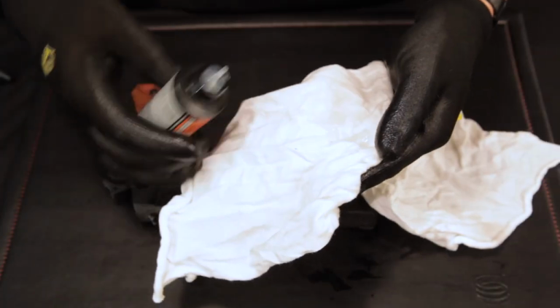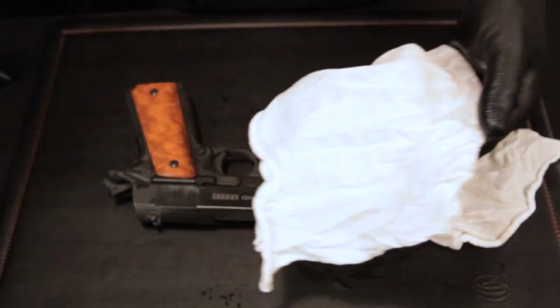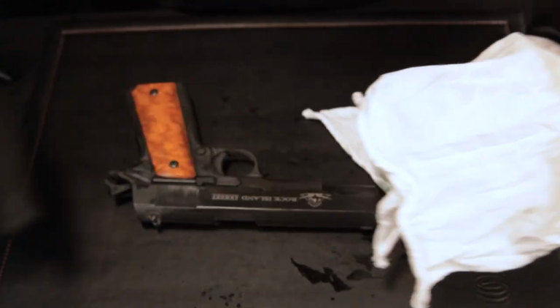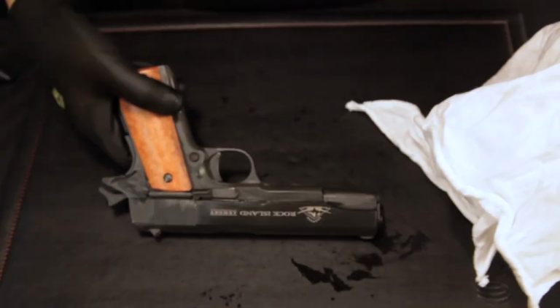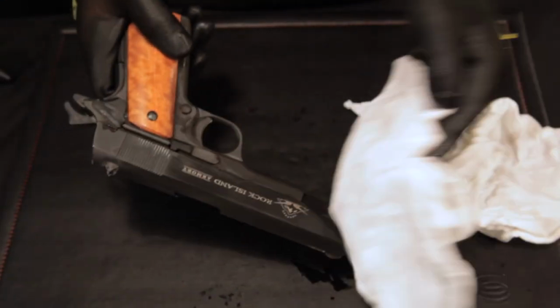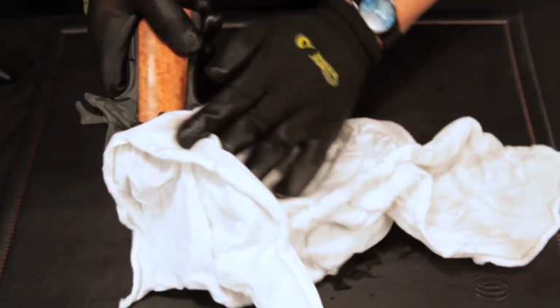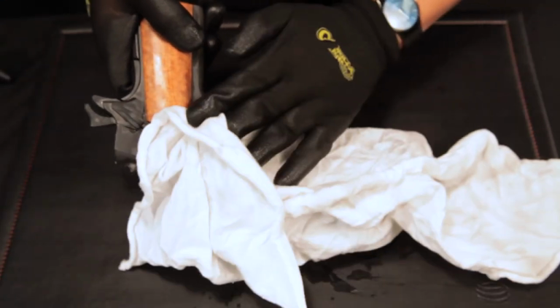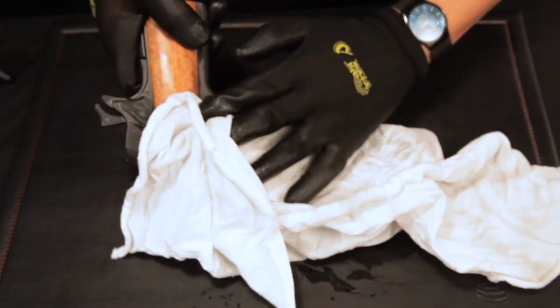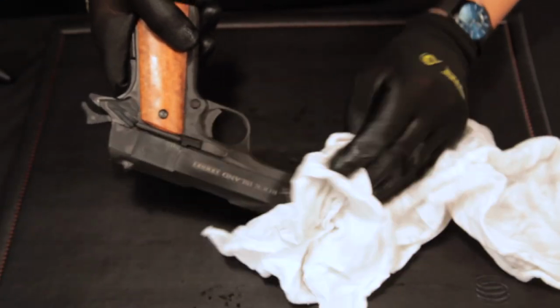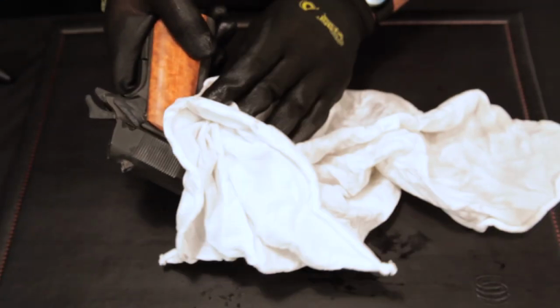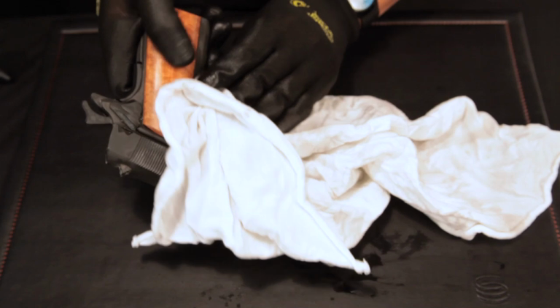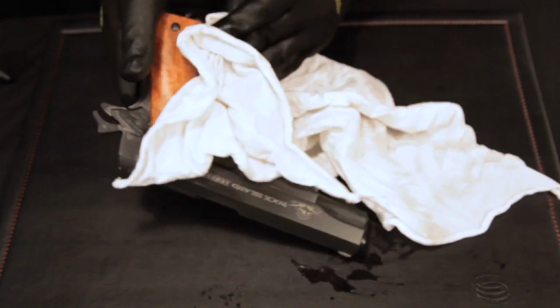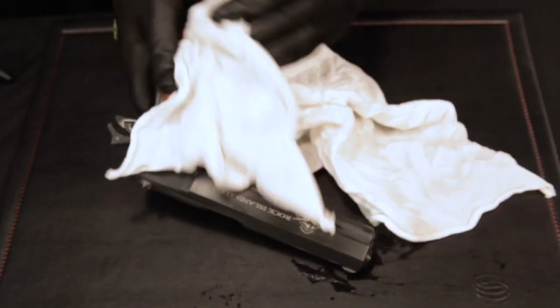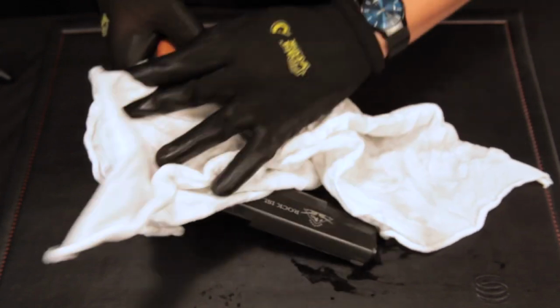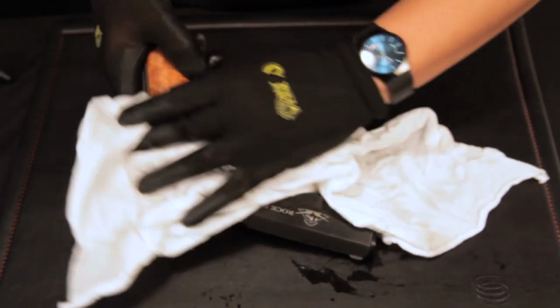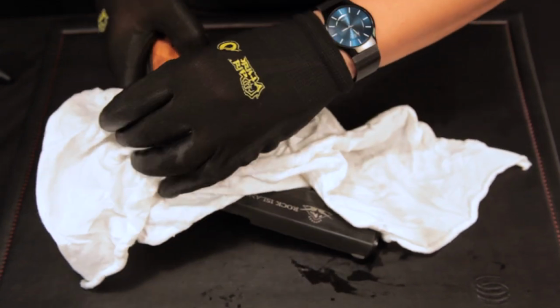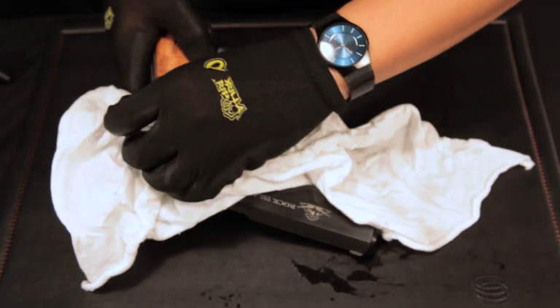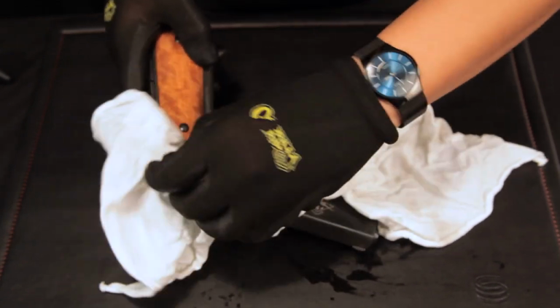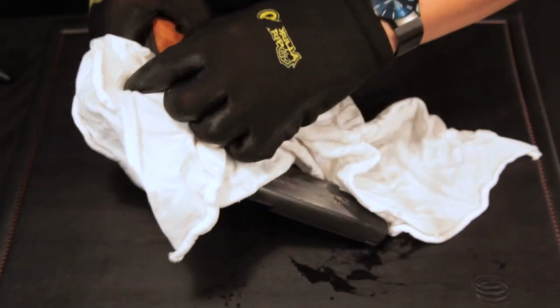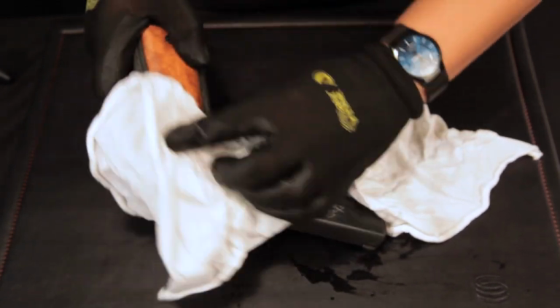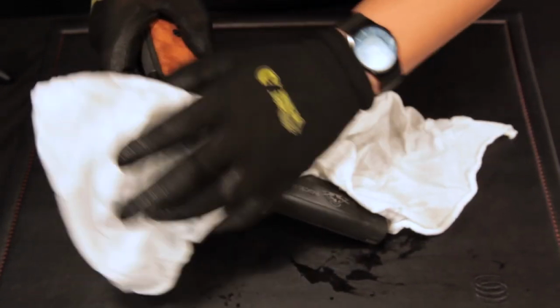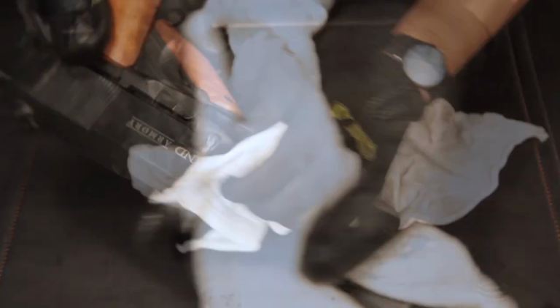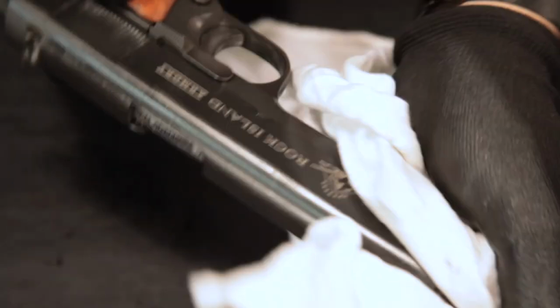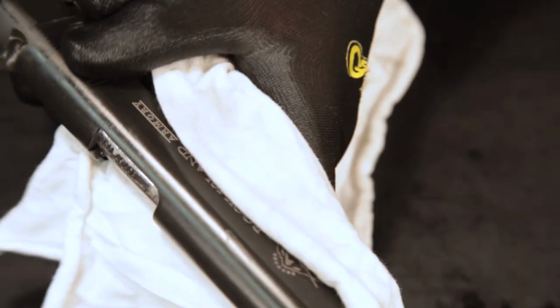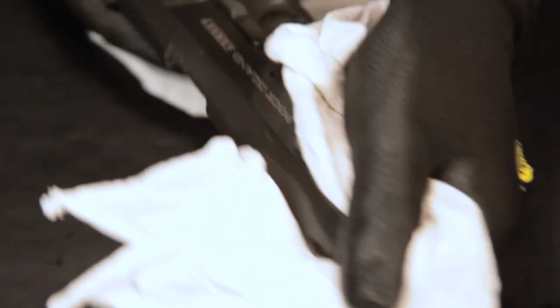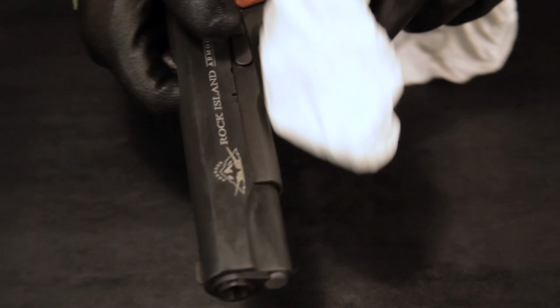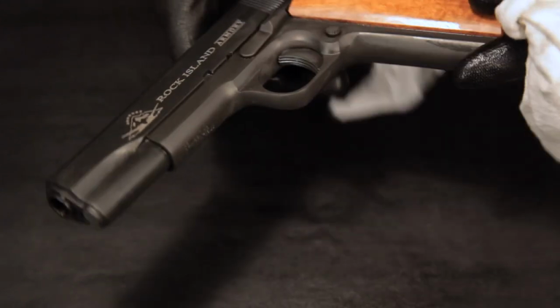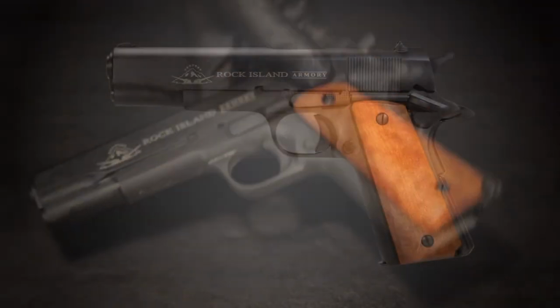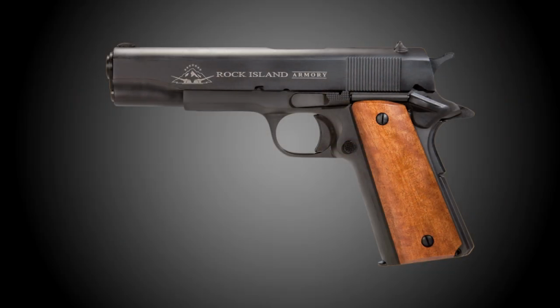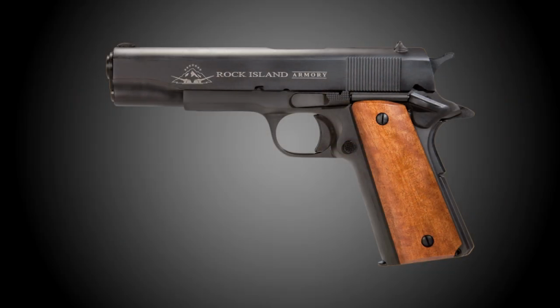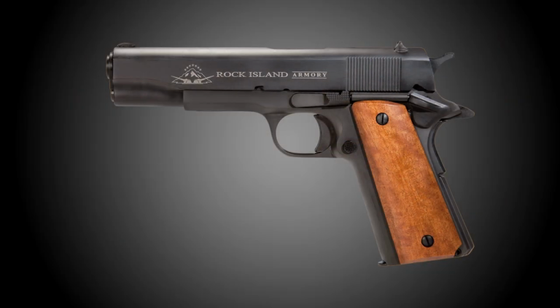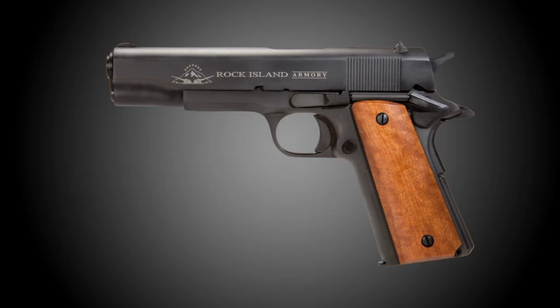Put some oil onto a cotton rag and wipe the outside of the gun to get a nice shine. That is how you clean your Rock Island Armory 1911 pistol.